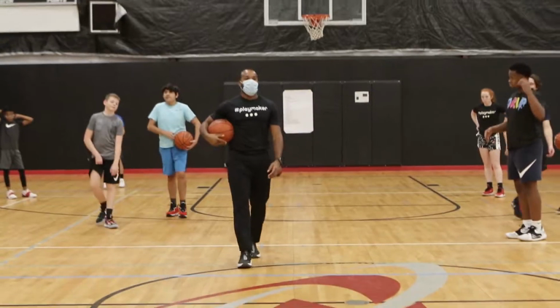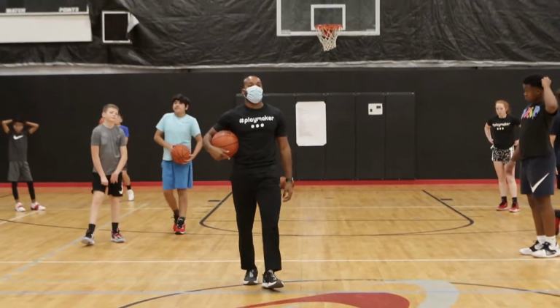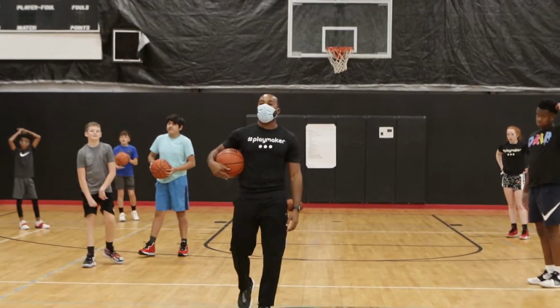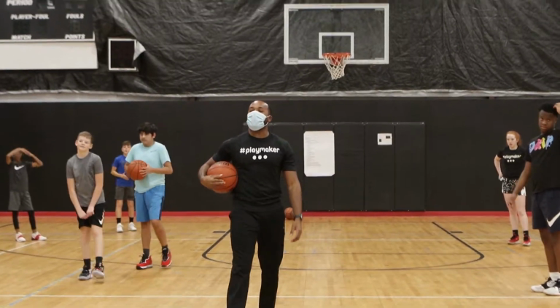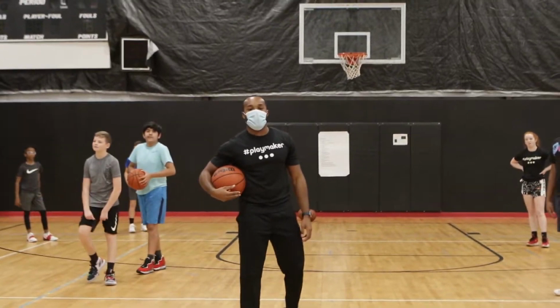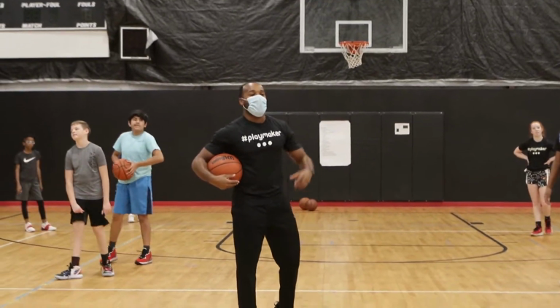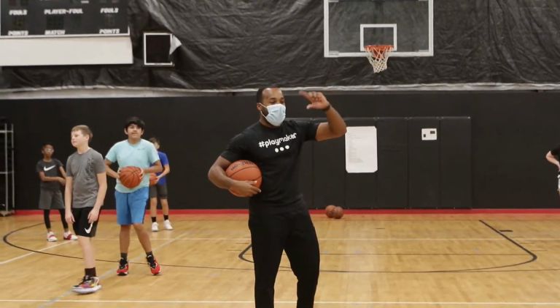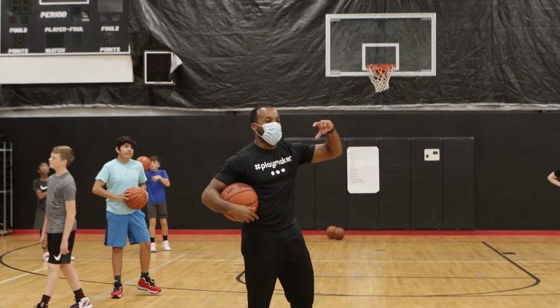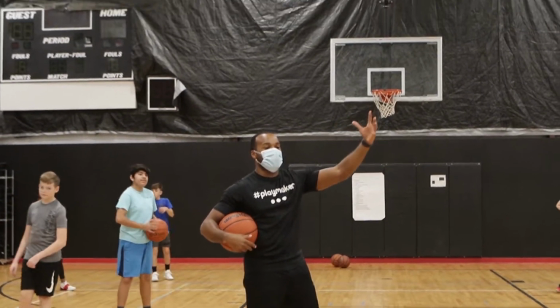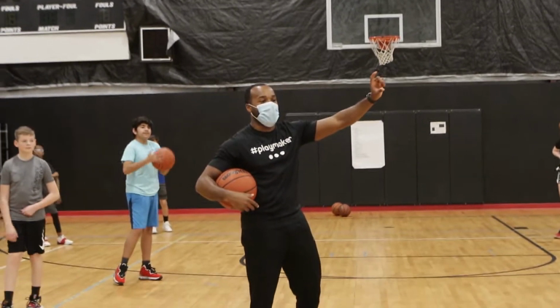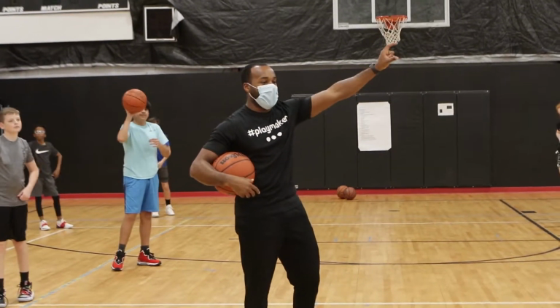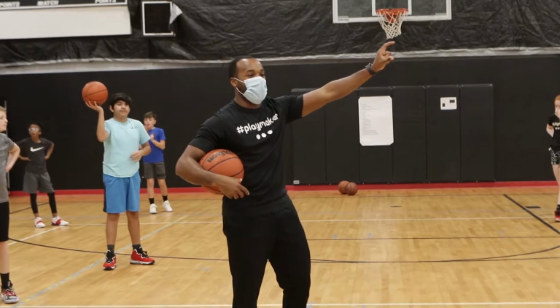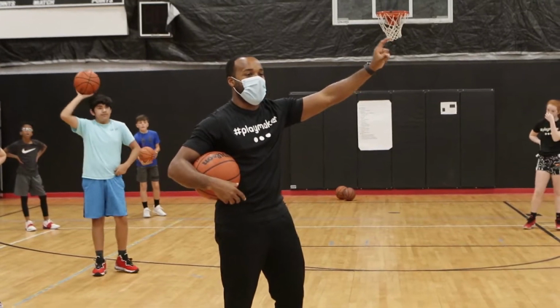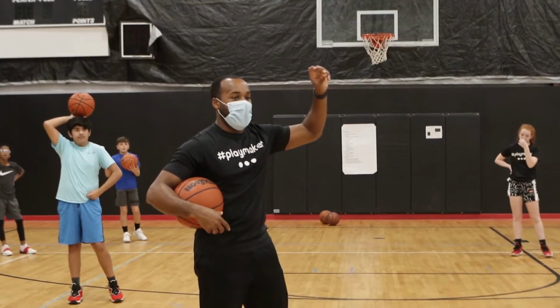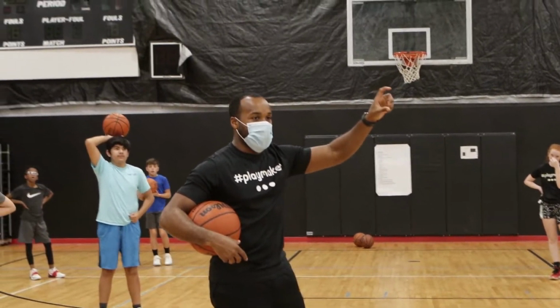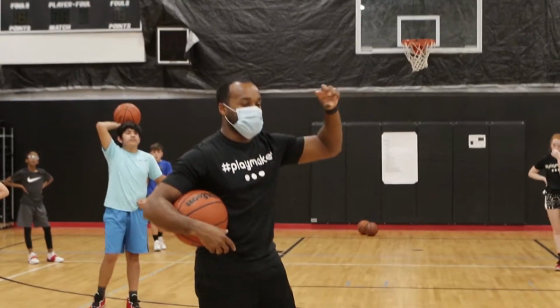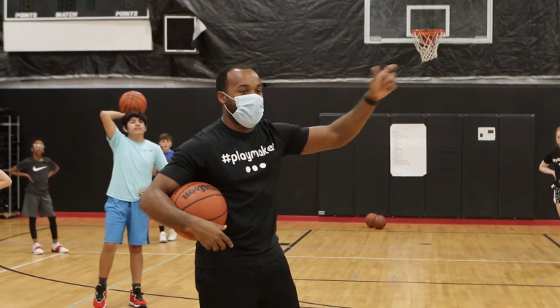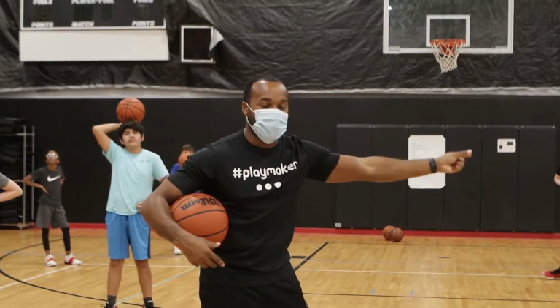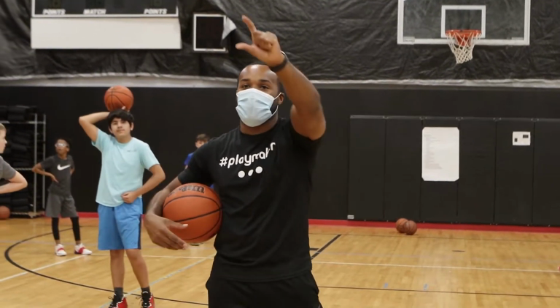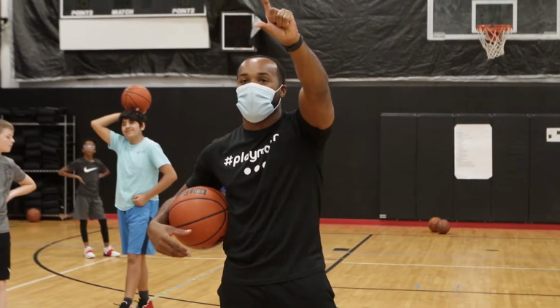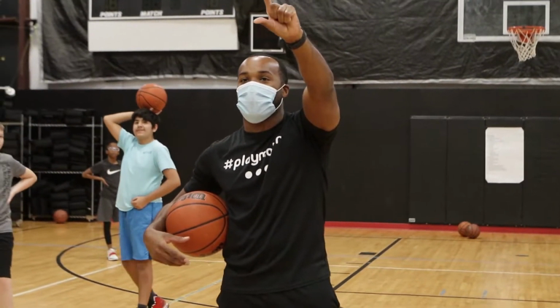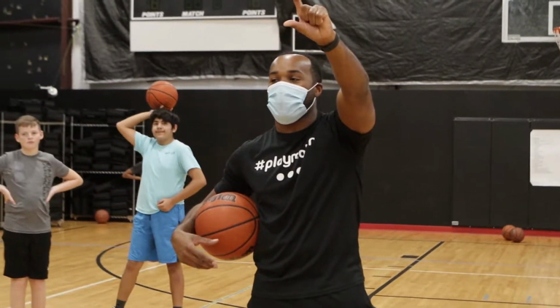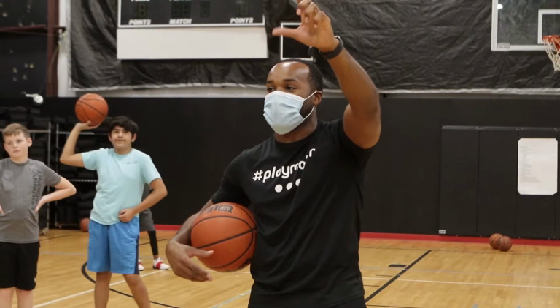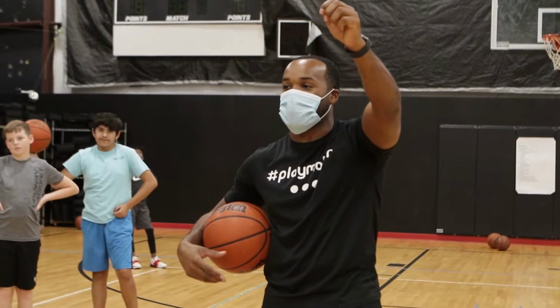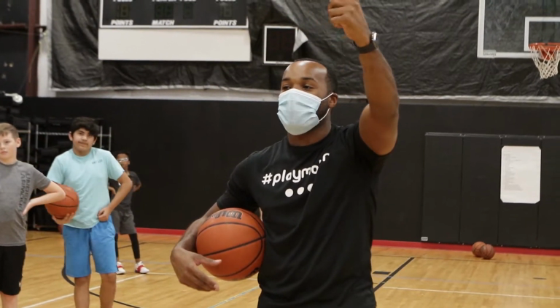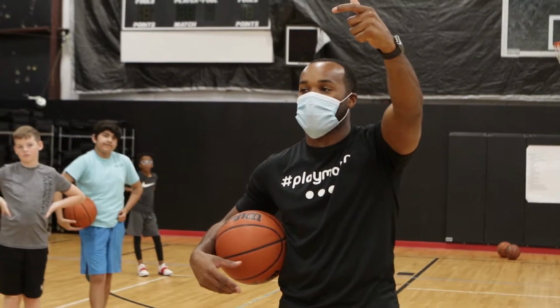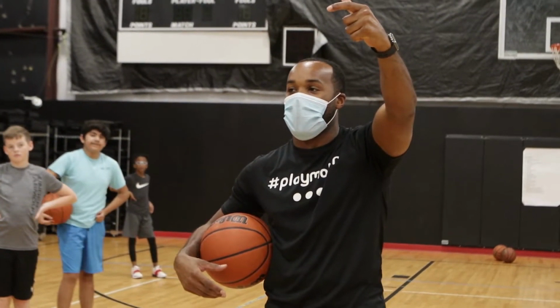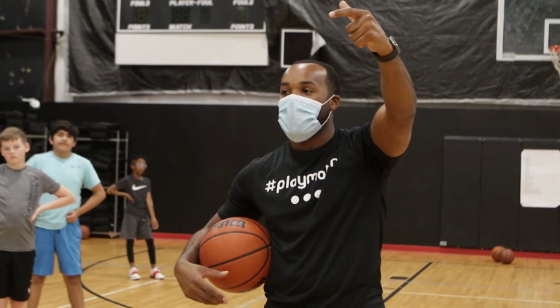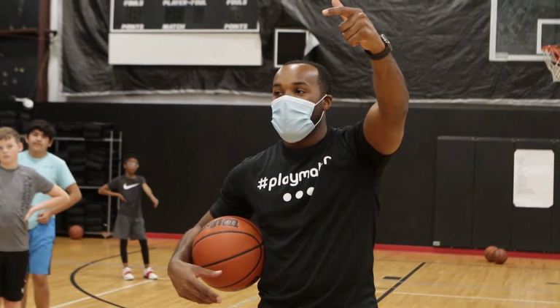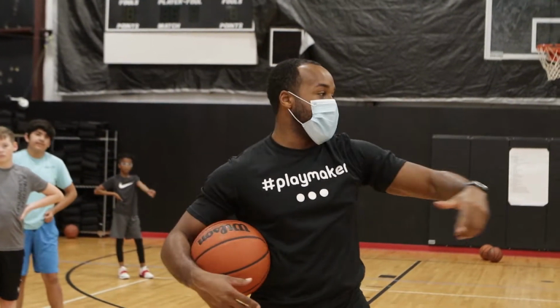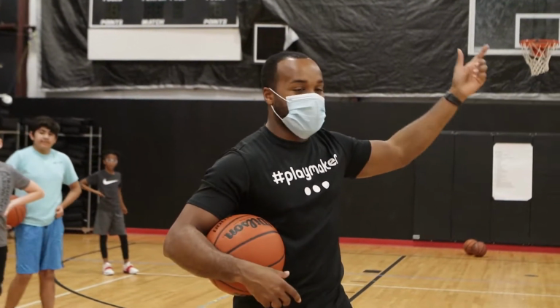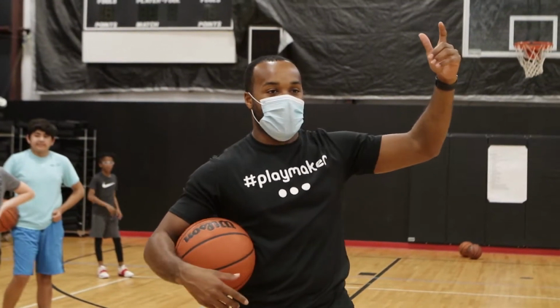We're going to locate the goal really early. When I have an iPhone — you guys have heard me say this before — I open it, go to the camera app, and try to put the focus on the rim really quickly and take a picture. The picture's going to show up blurry. Somebody said blurry, right?